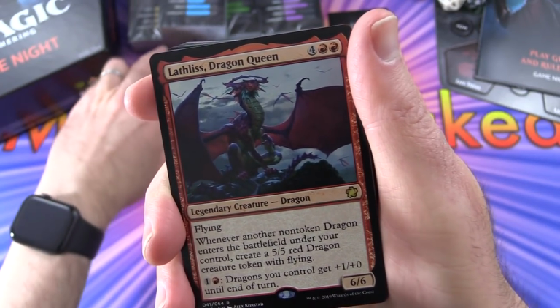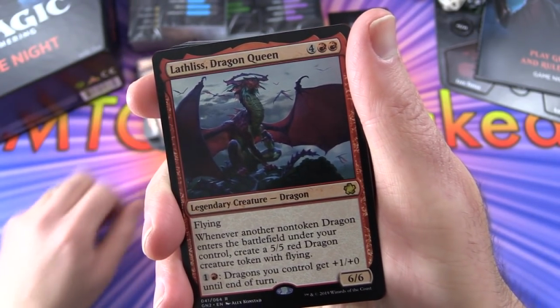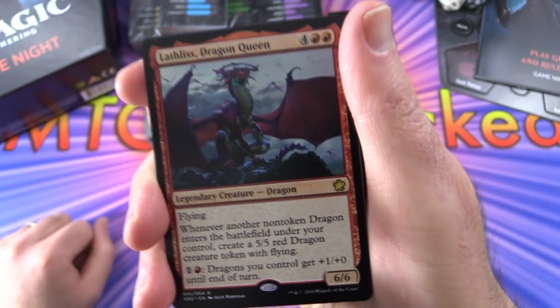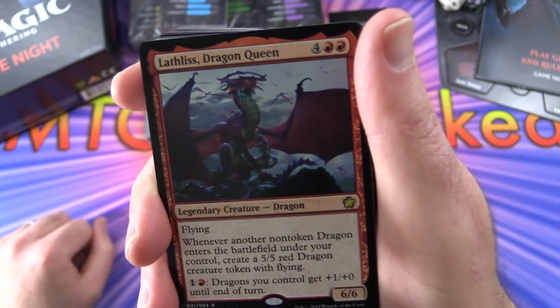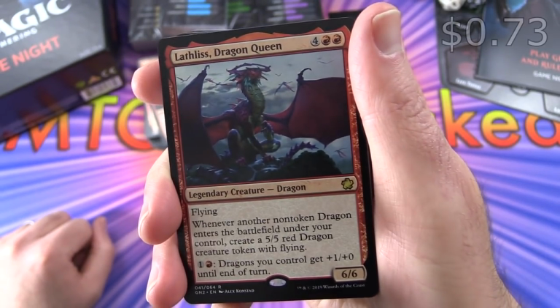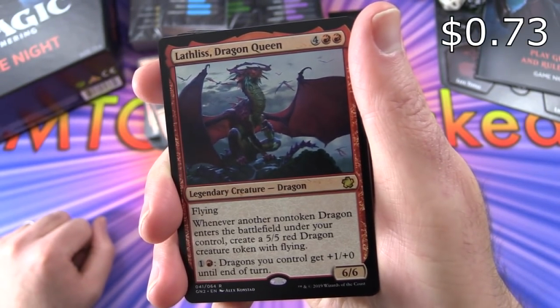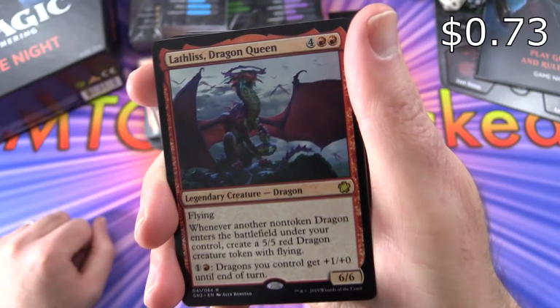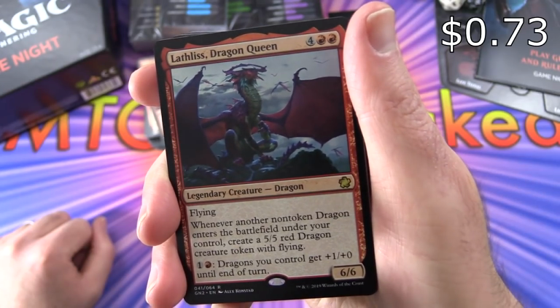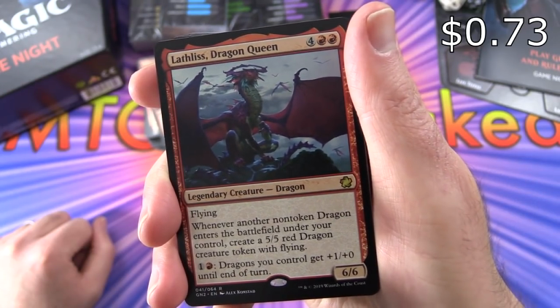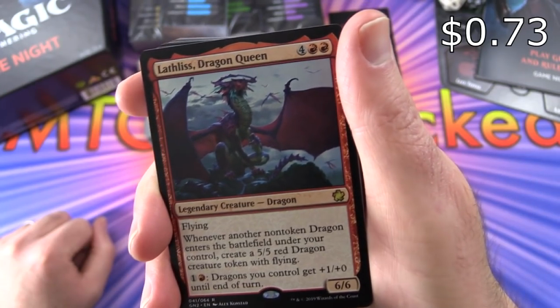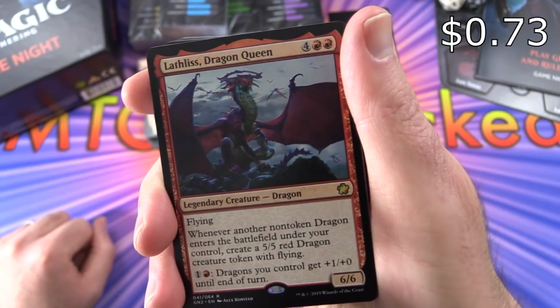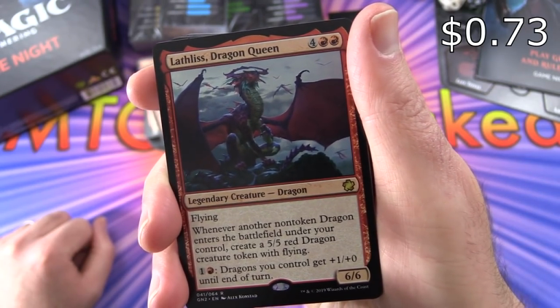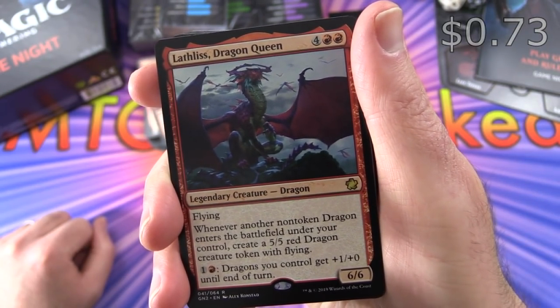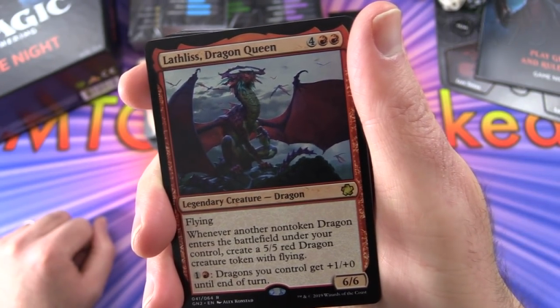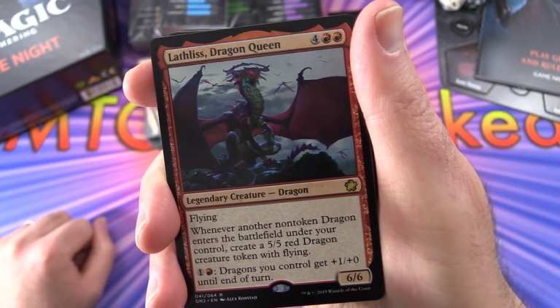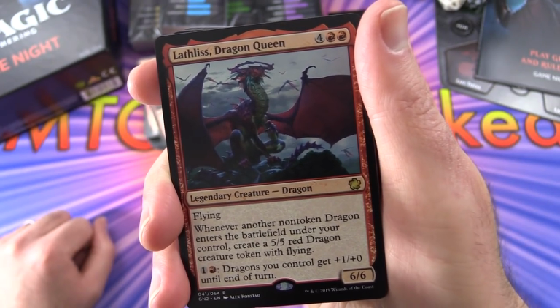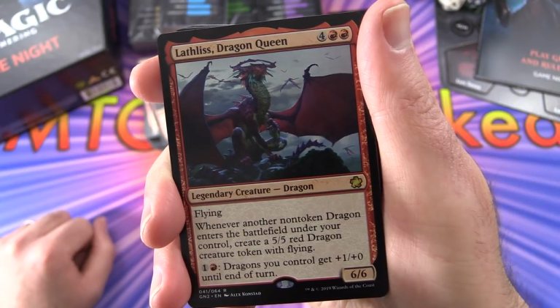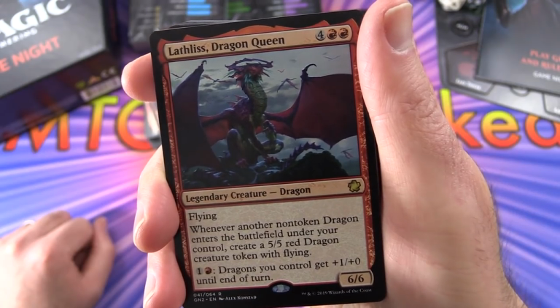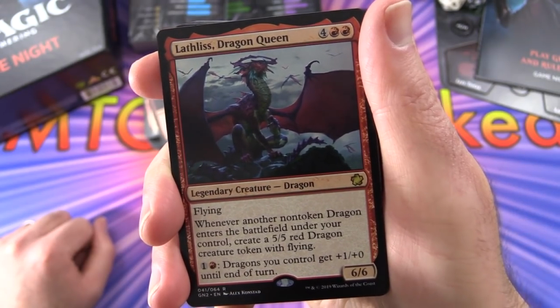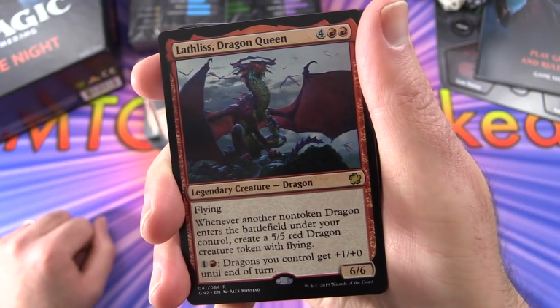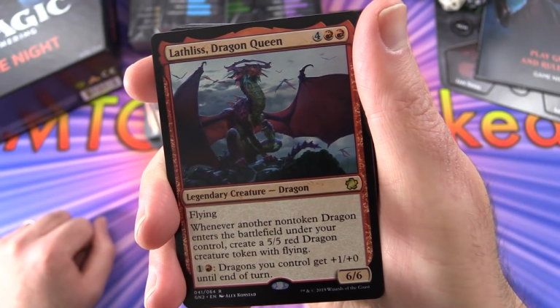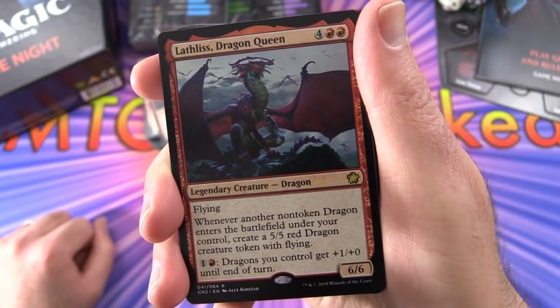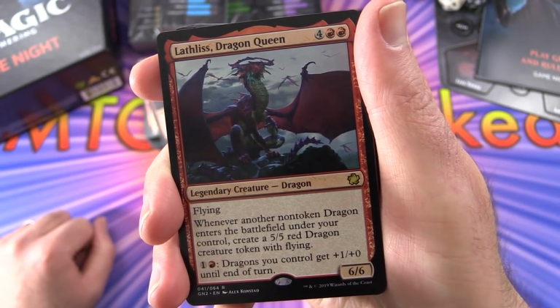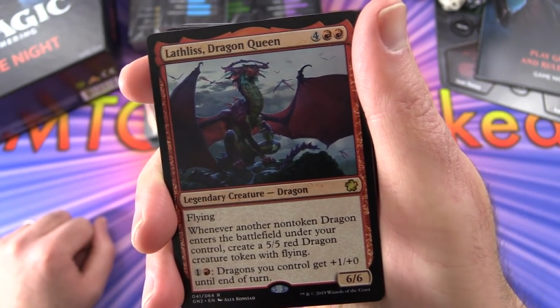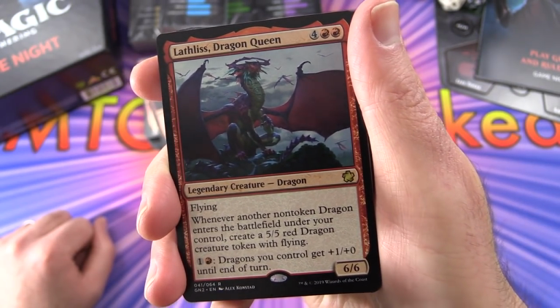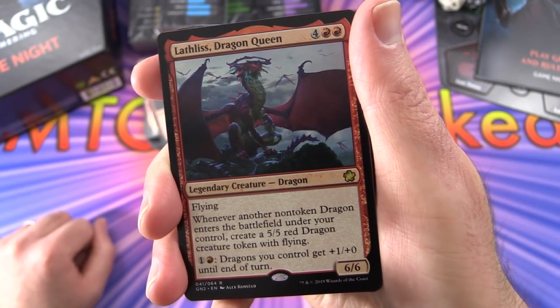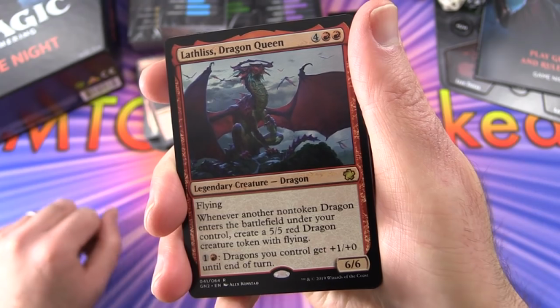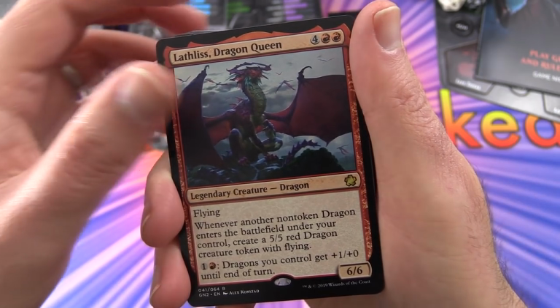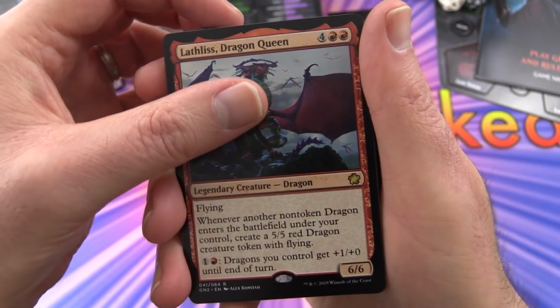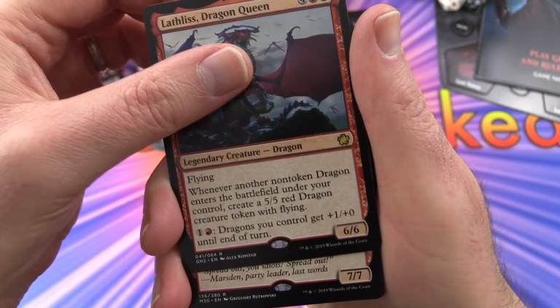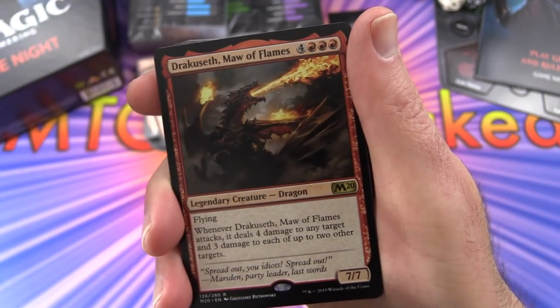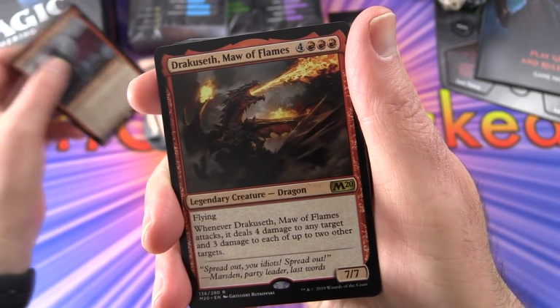This is the dragon deck. Lethless Dragon Queen - another rare legendary creature Dragon, 6/6 for 4 and 6 mana, with flying. Whenever another non-token dragon enters the battlefield under your control, create a 5/5 red dragon creature token with flying. Dragons you control get plus 1/plus 0 until end of turn.